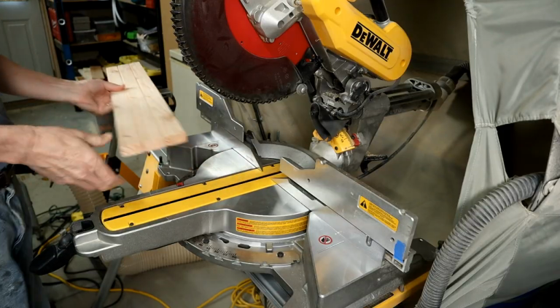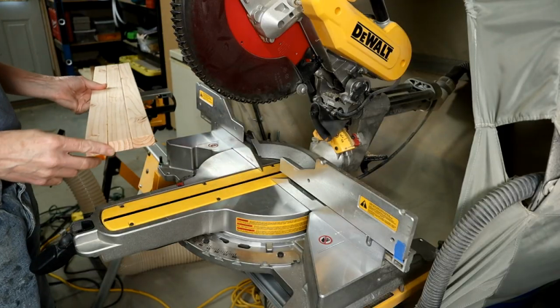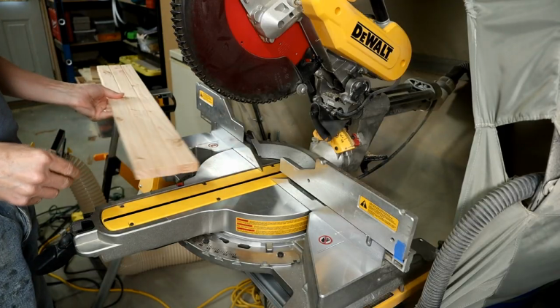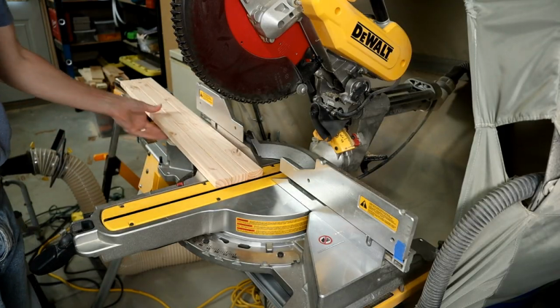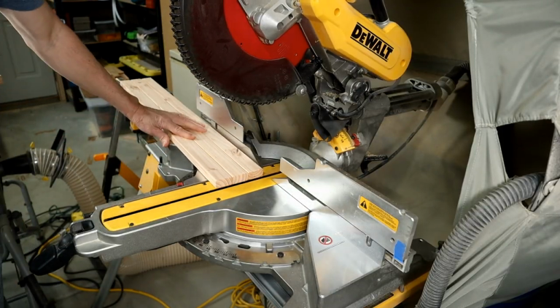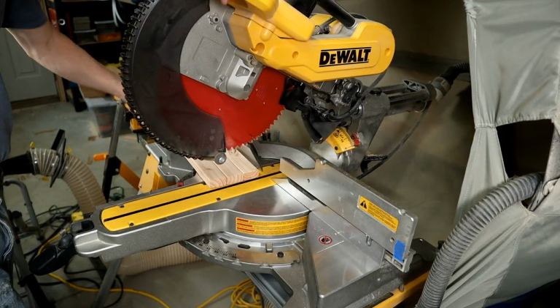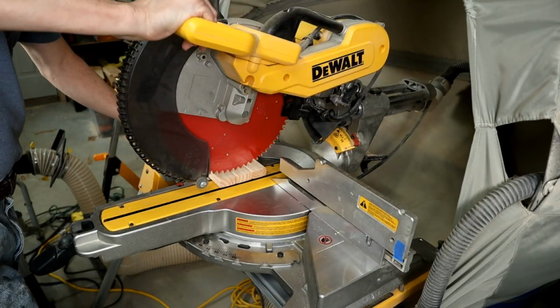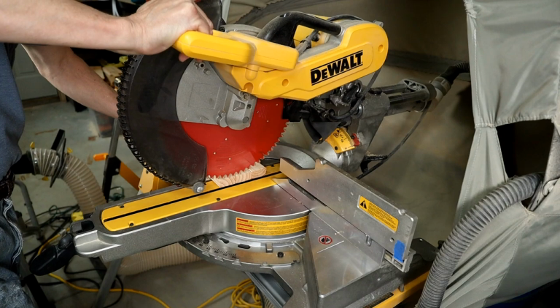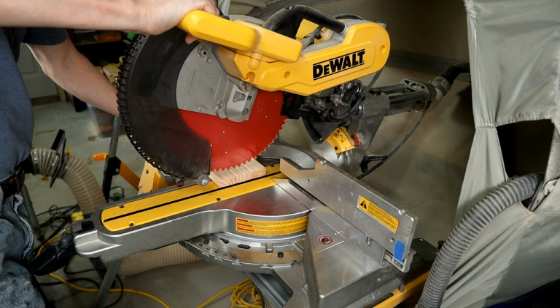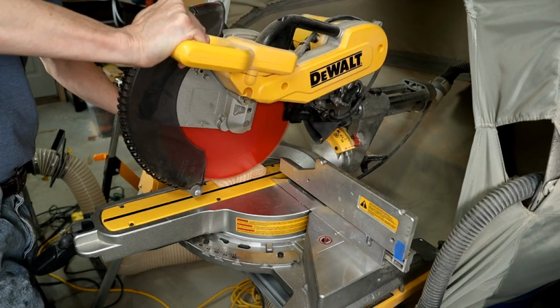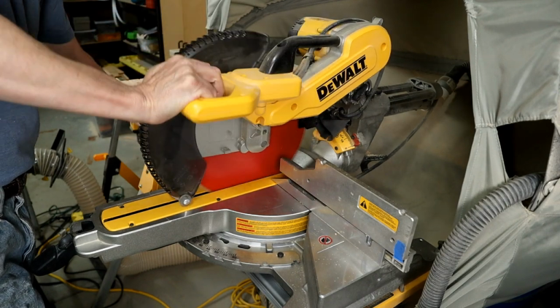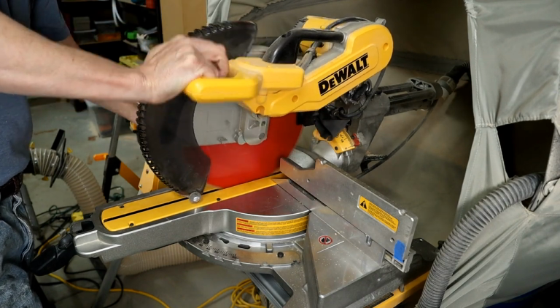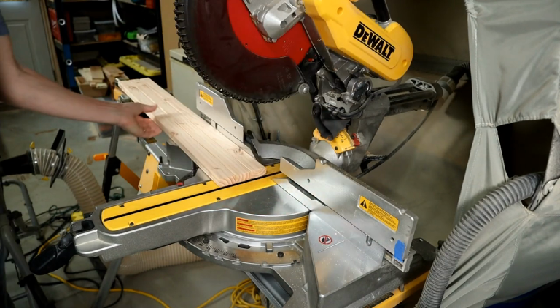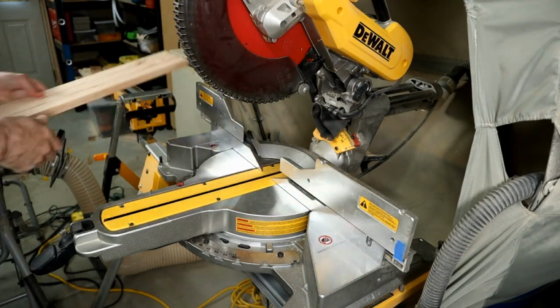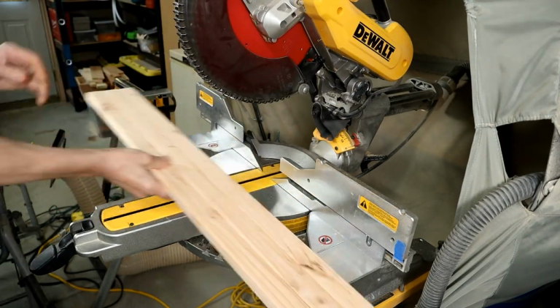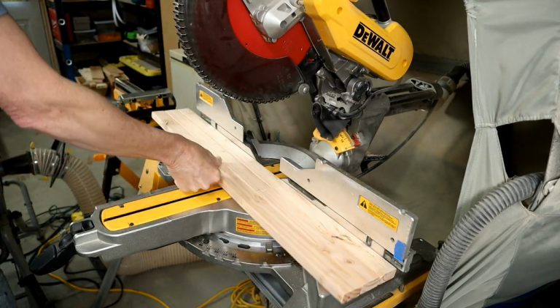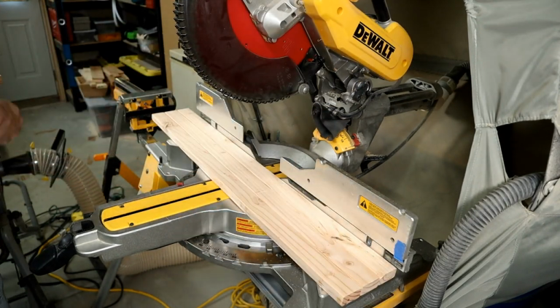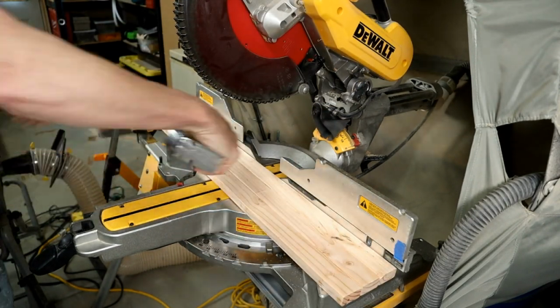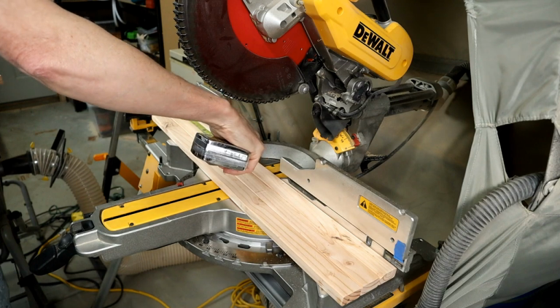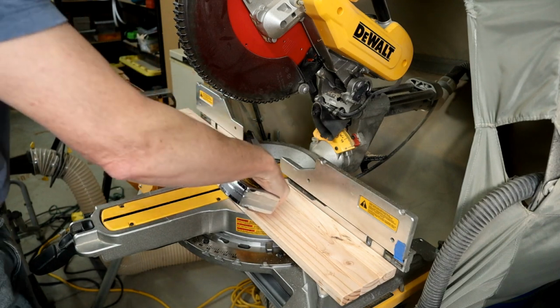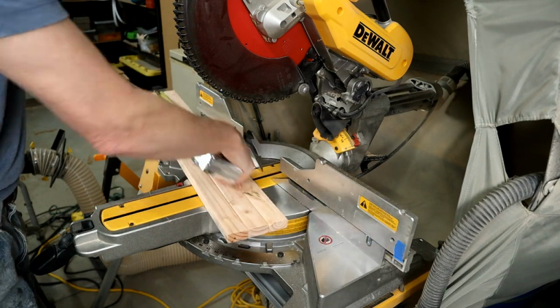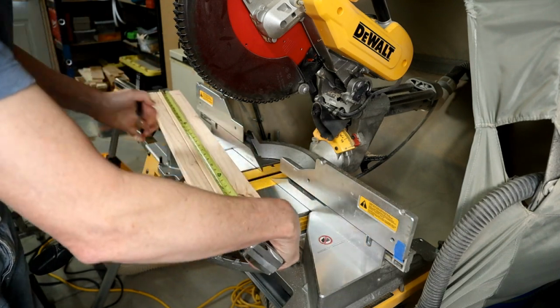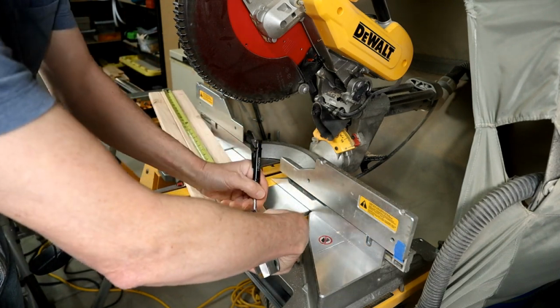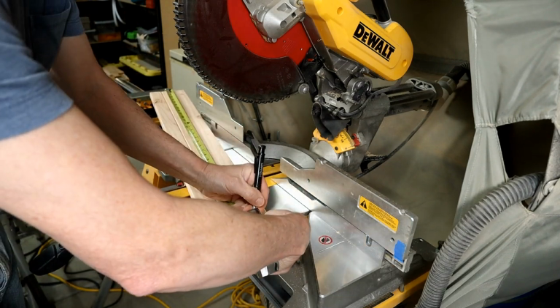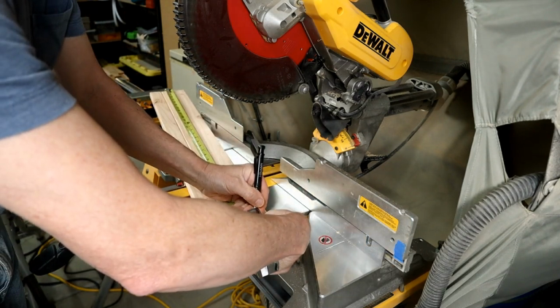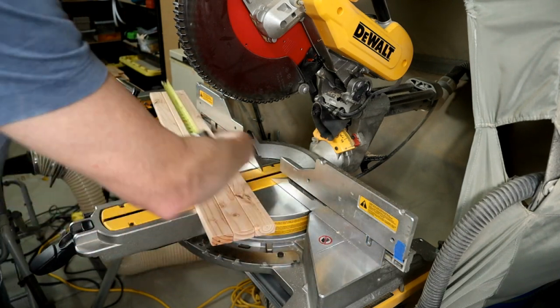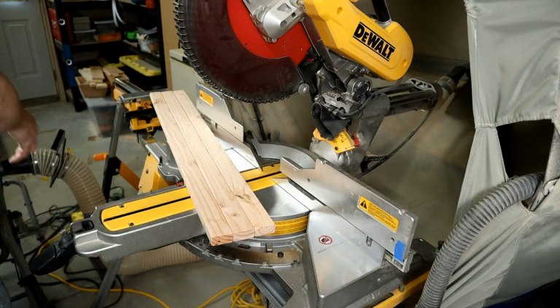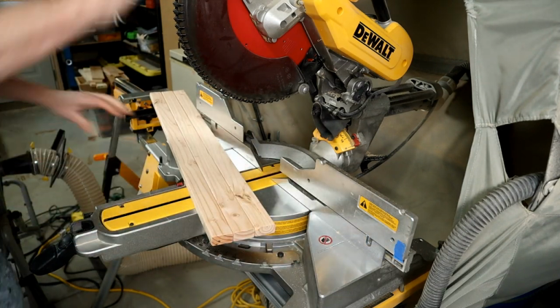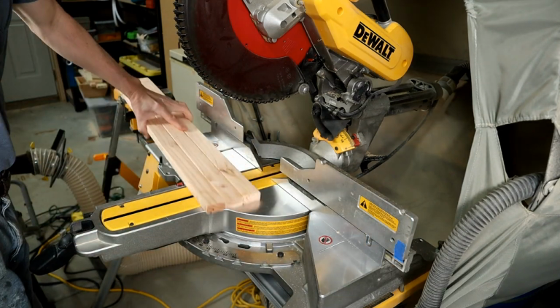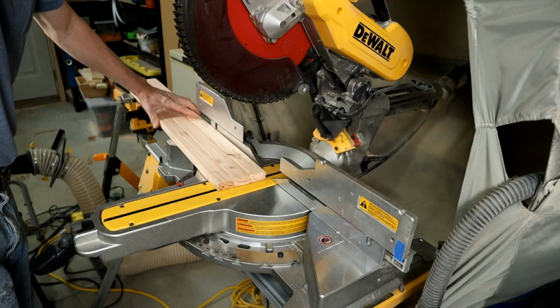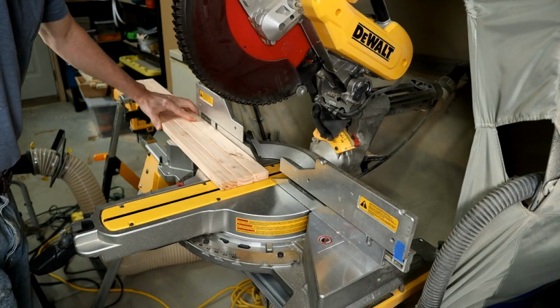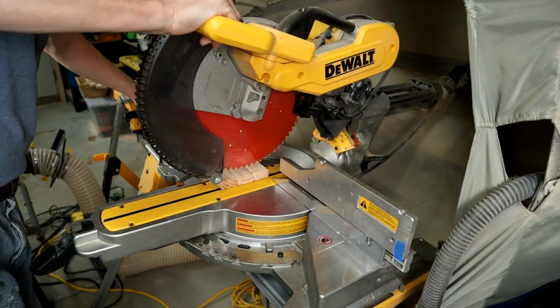Once the glue has had a chance to dry, I trim the main coat hook board close to one edge just to clean it up. There's only about a quarter inch to play with, so you don't want to go too far in. Then I measure out and cut this board to a 31 and a half inch final length.